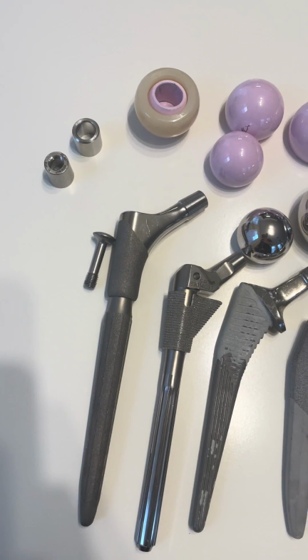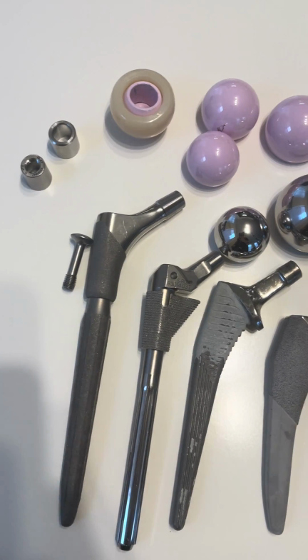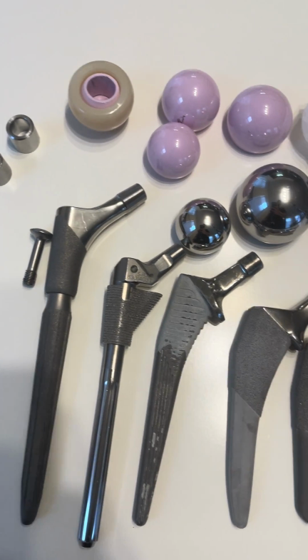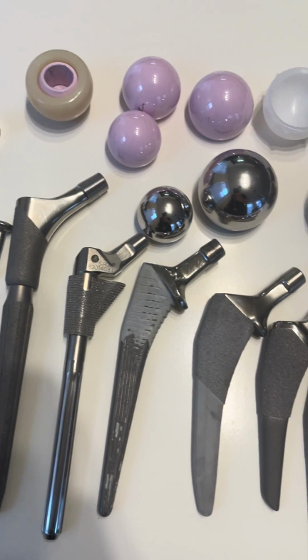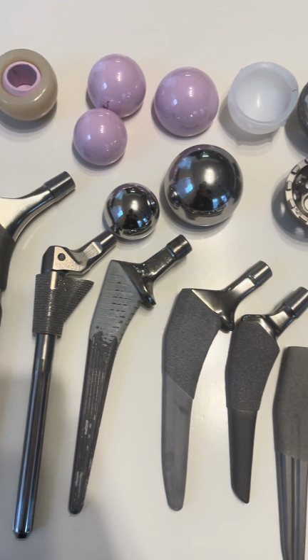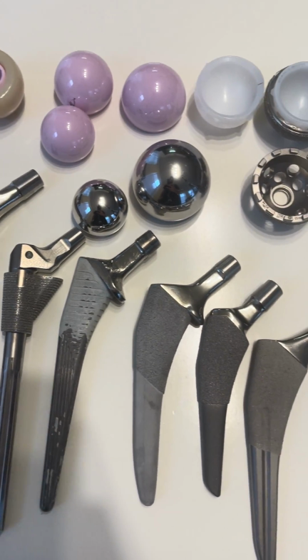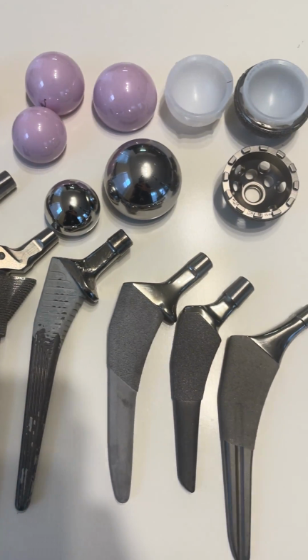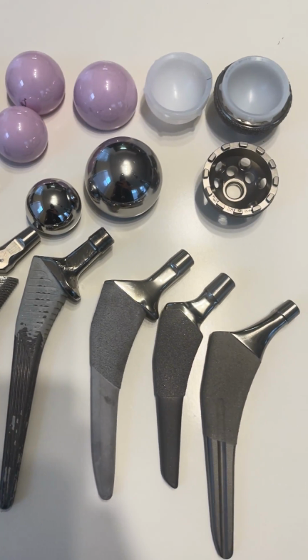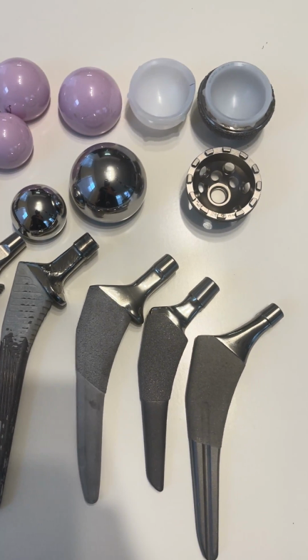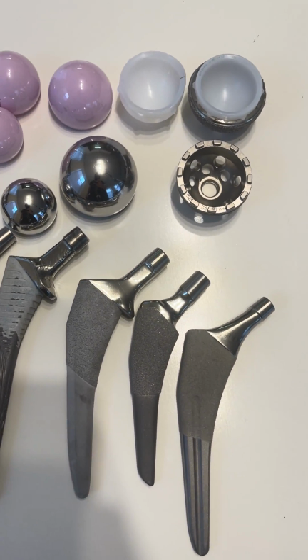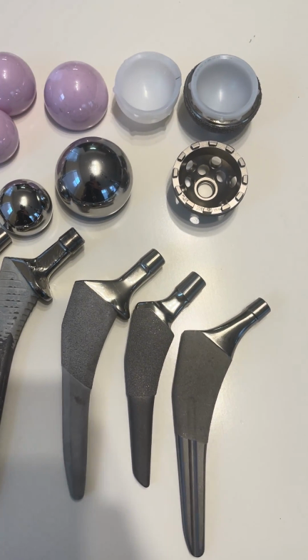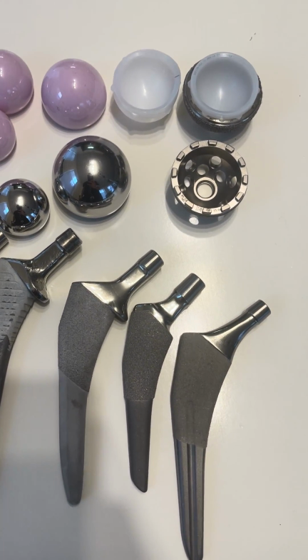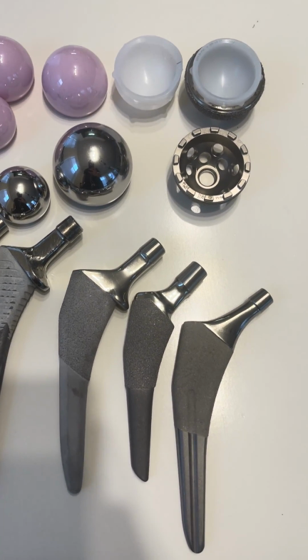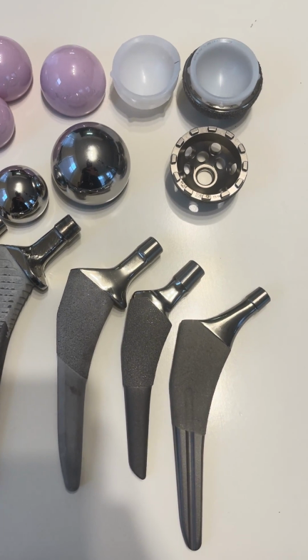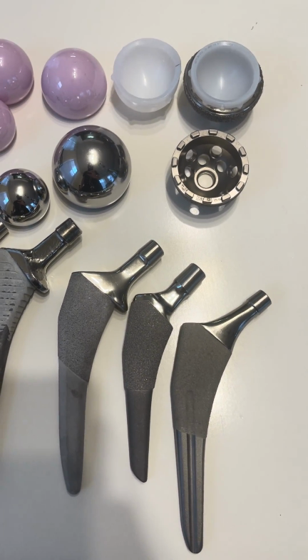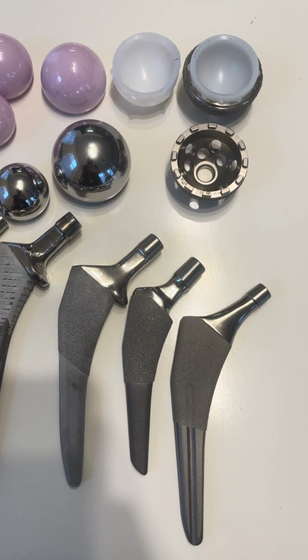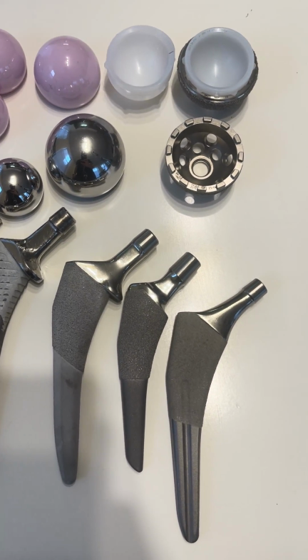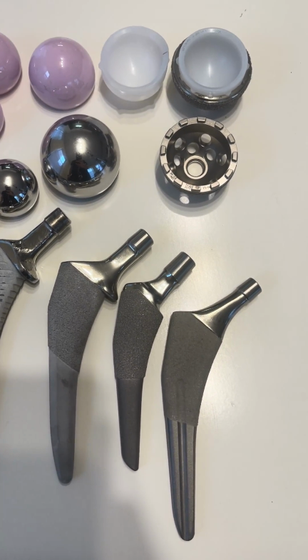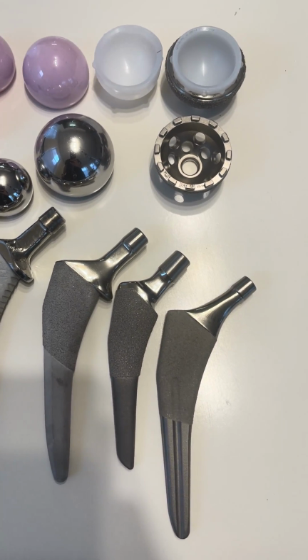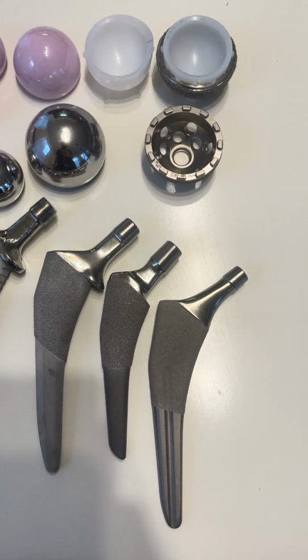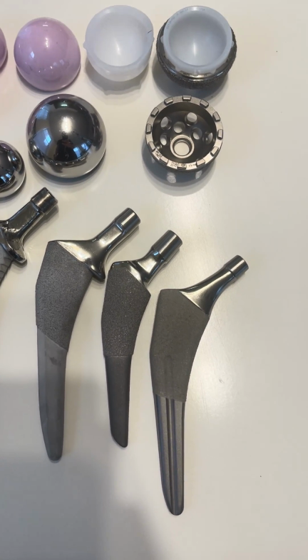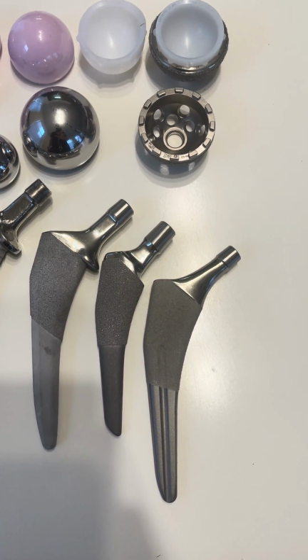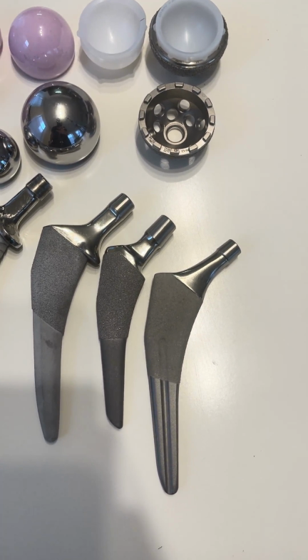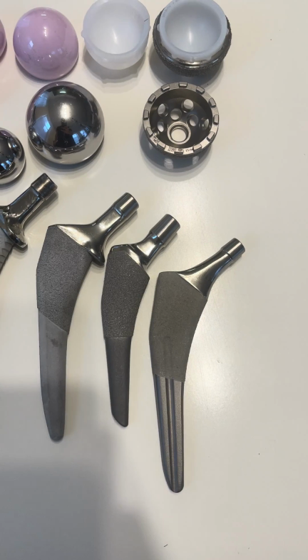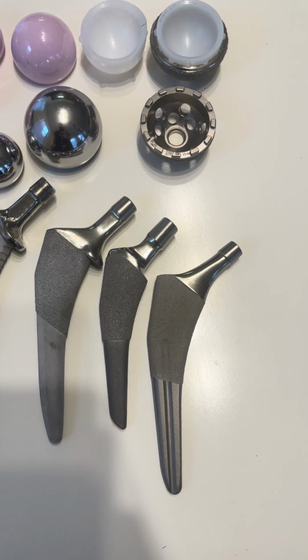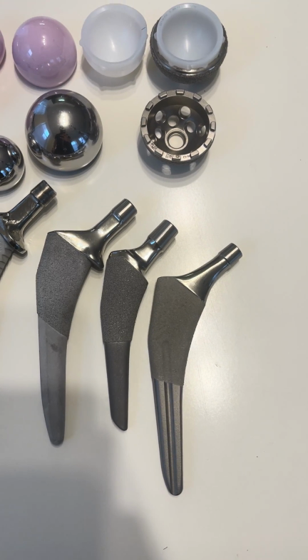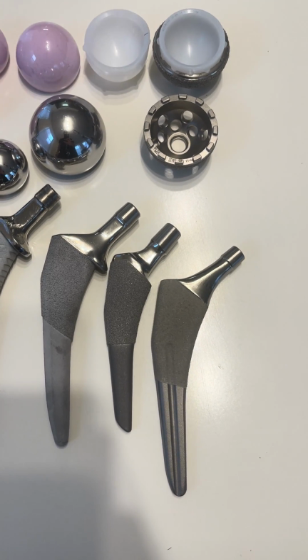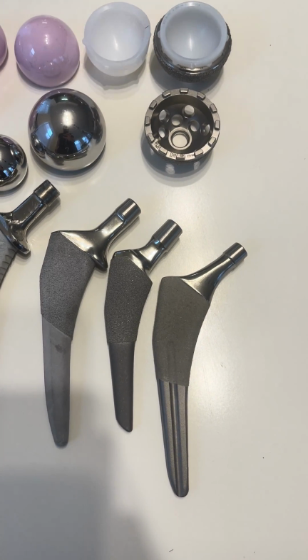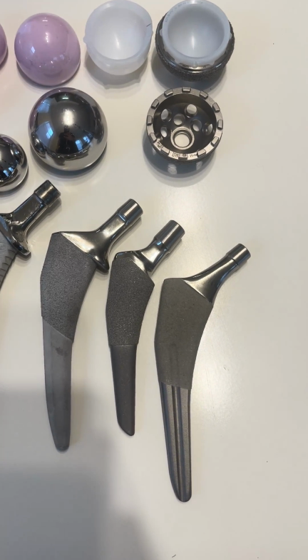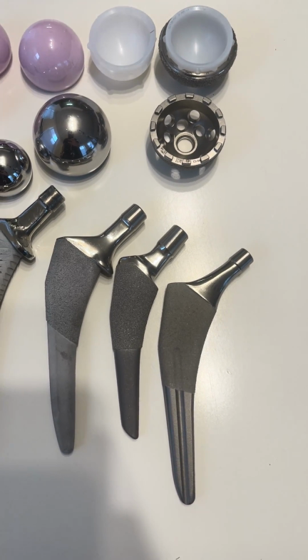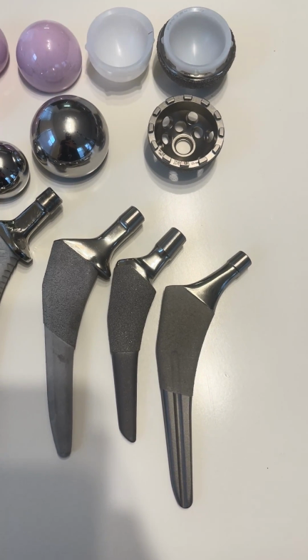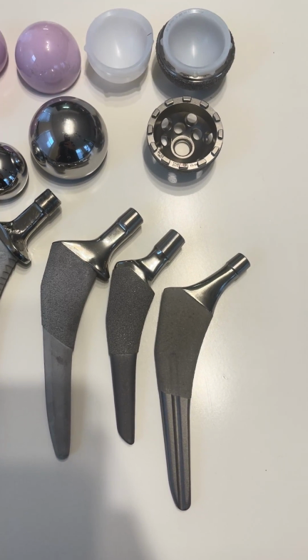This is a question I keep getting: there are so many different stem designs — how do you know what to put in for a hip replacement? So I'll go through them and talk about these stems a little bit.